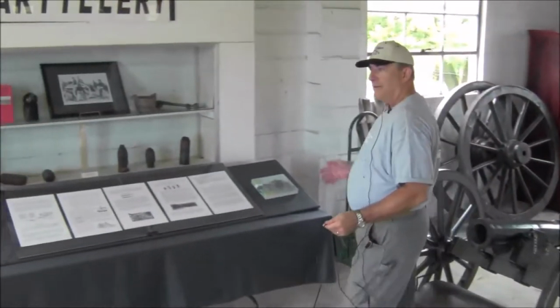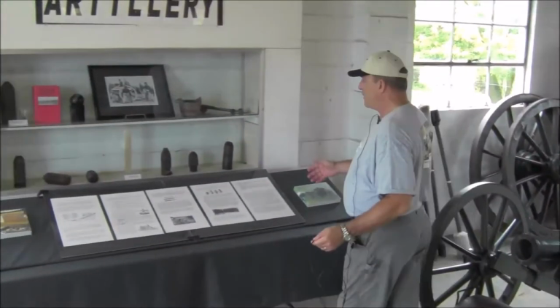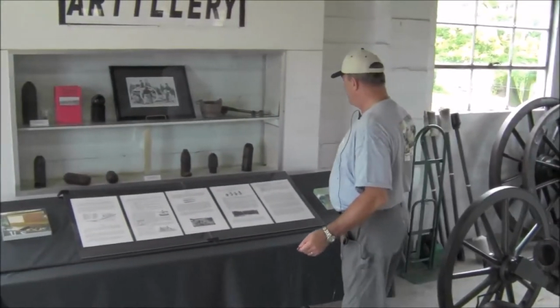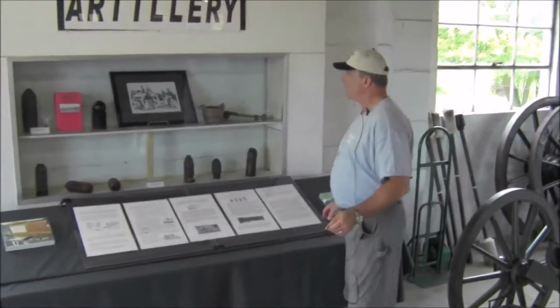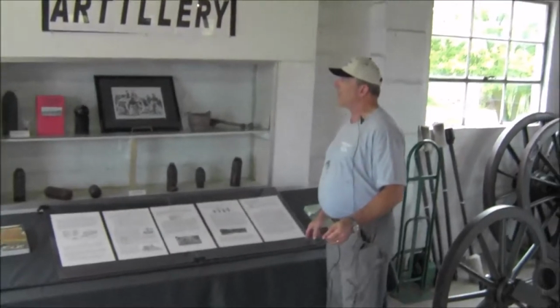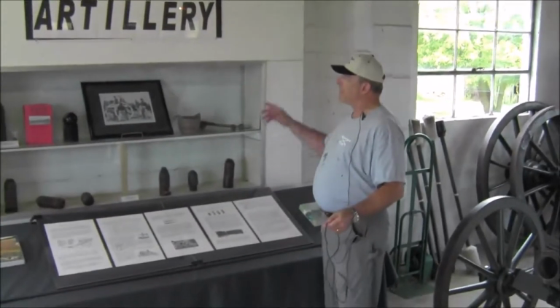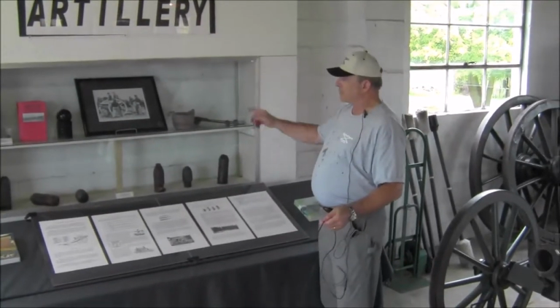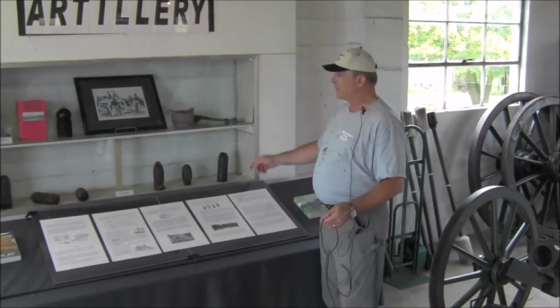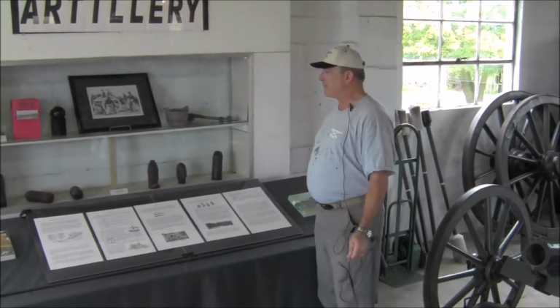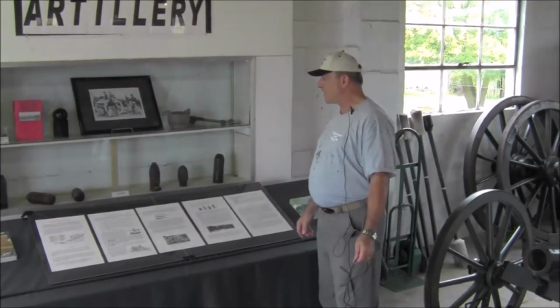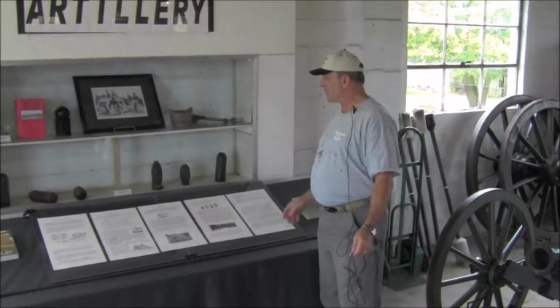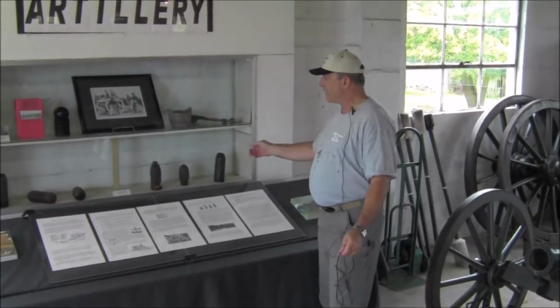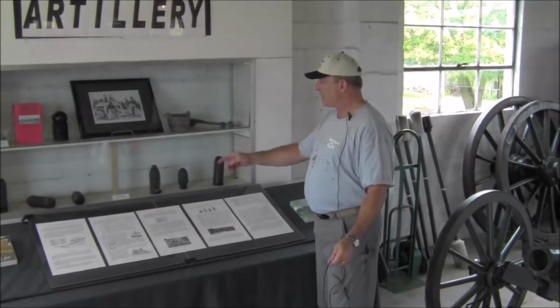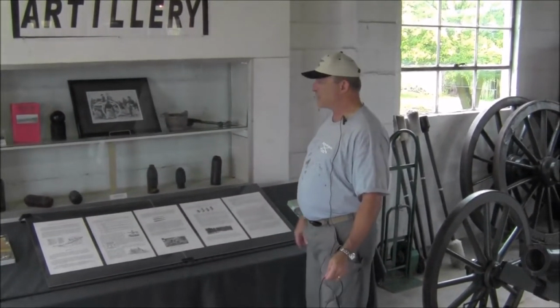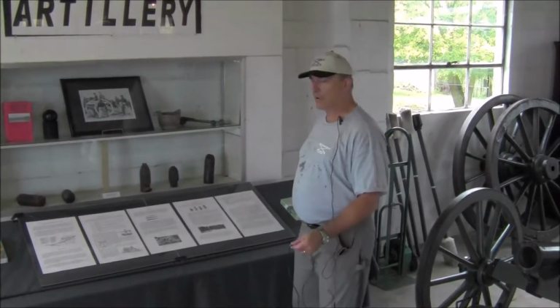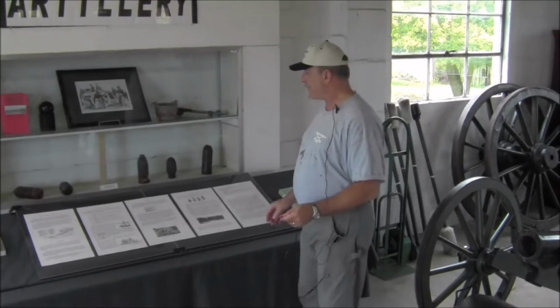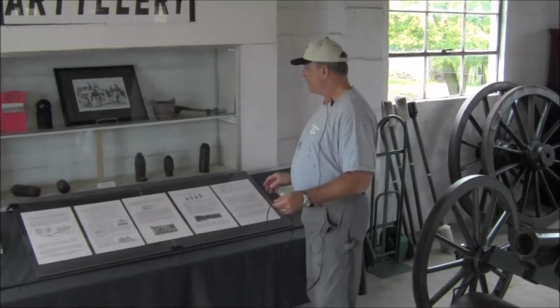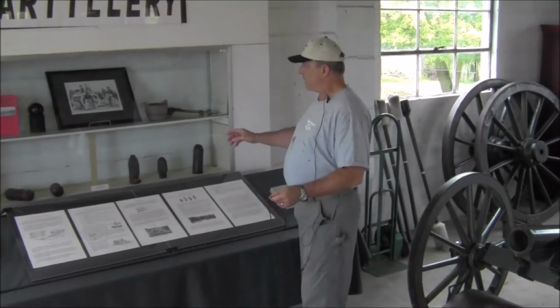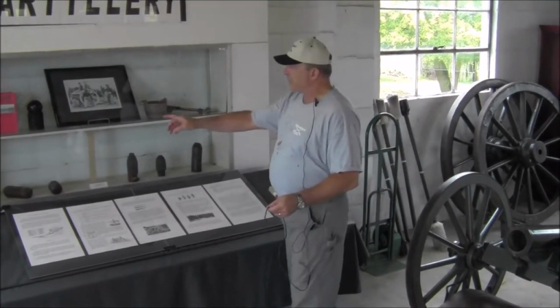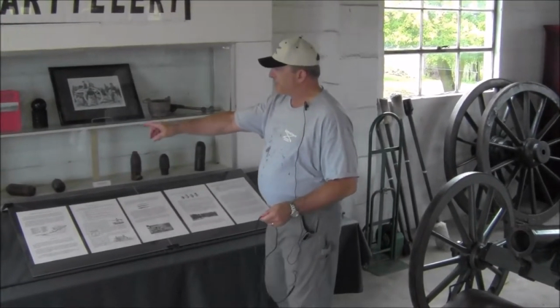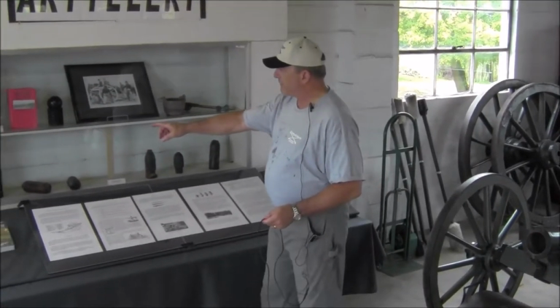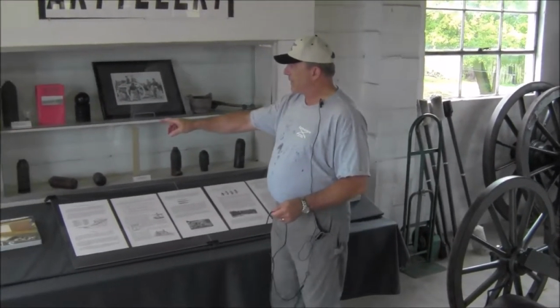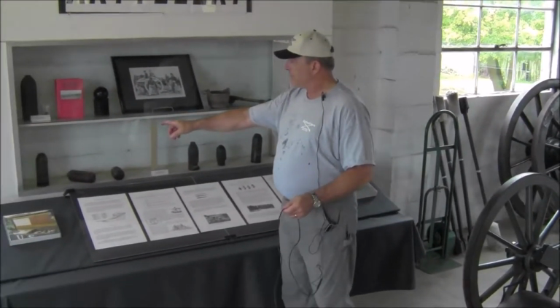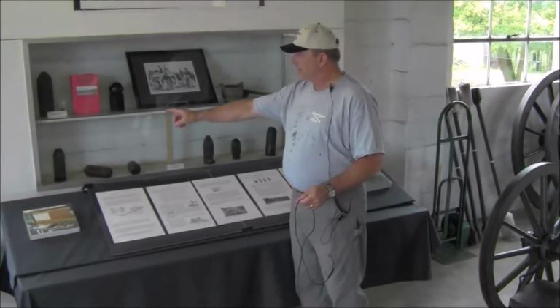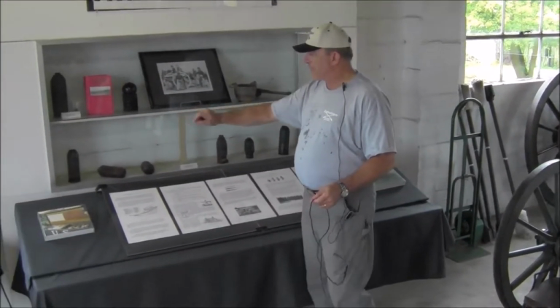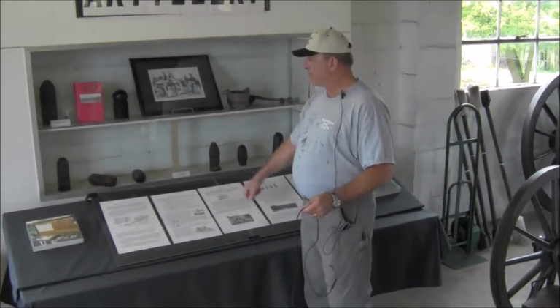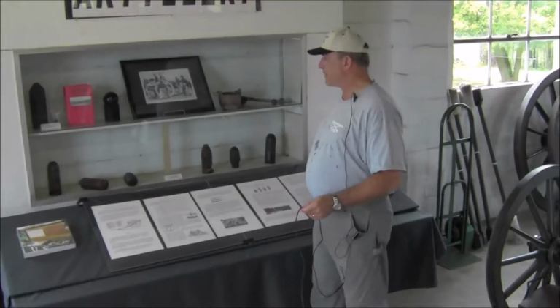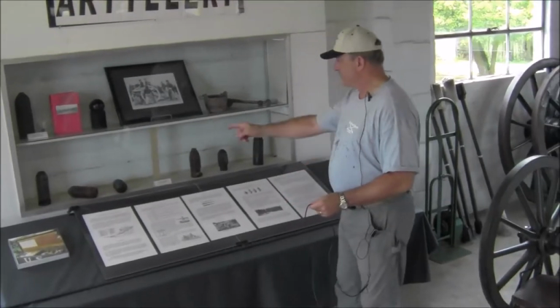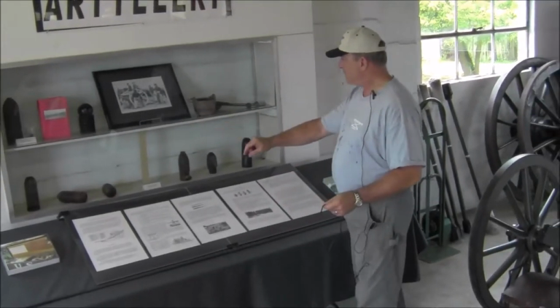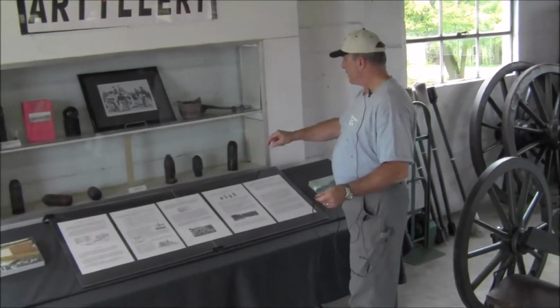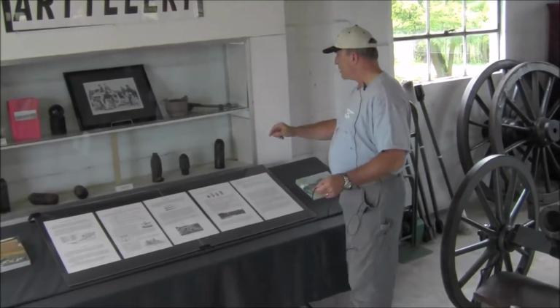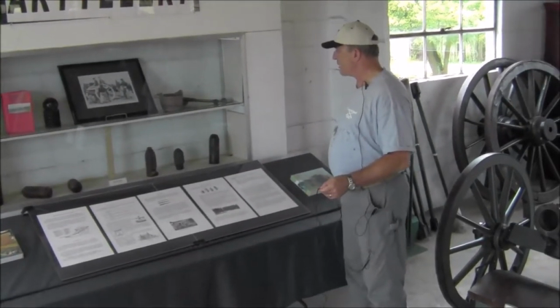Over here we have our artillery projectile display. These are on loan from Charles Barr and were actually excavated from around the area. We have 10-pound Parrott, James, and Schenkel examples.